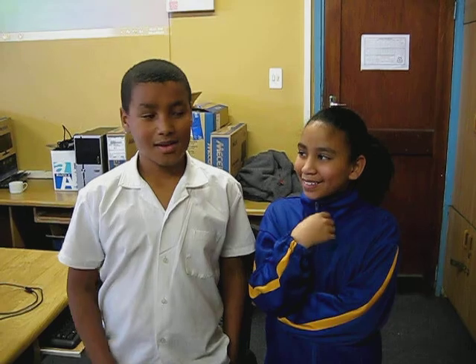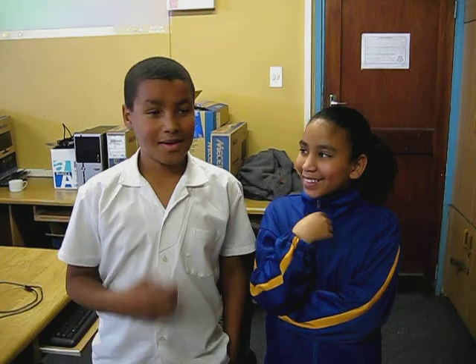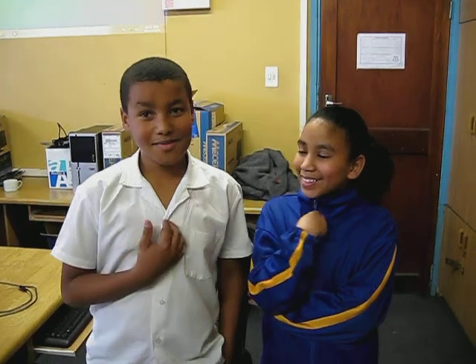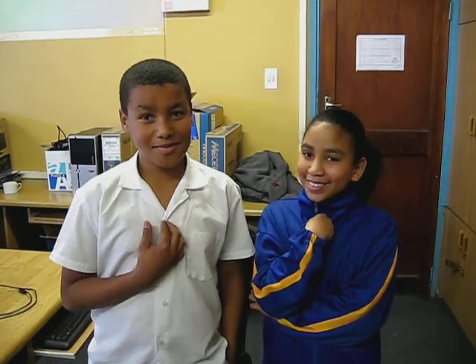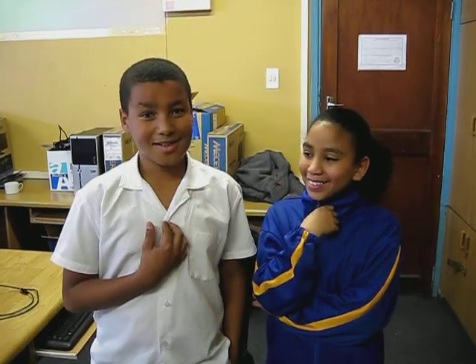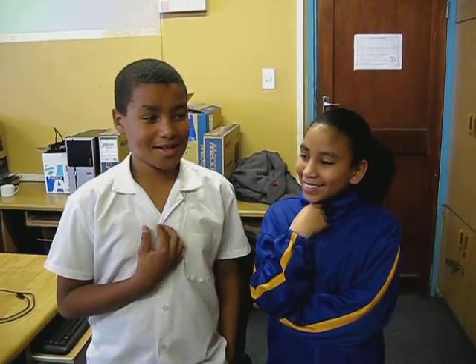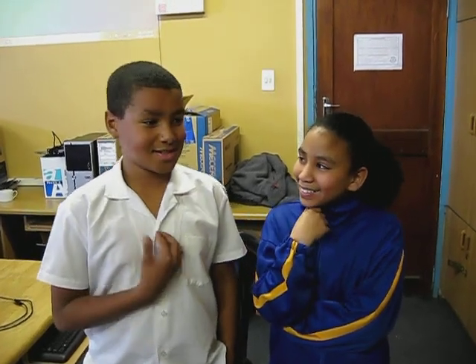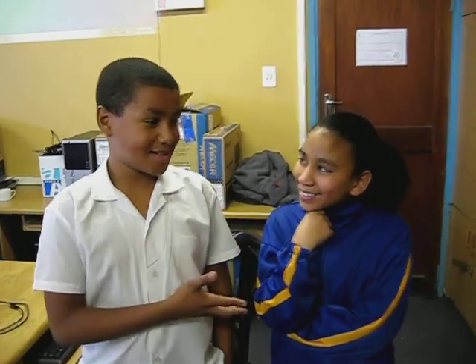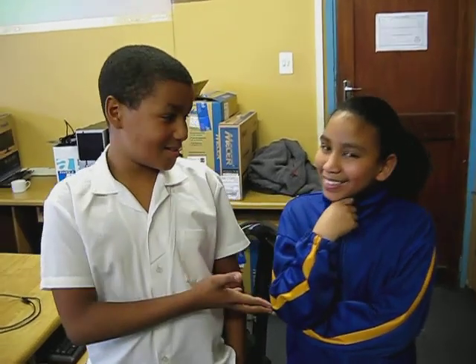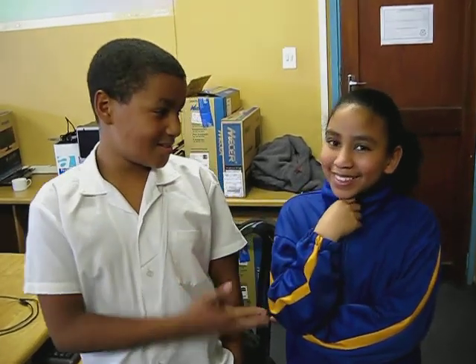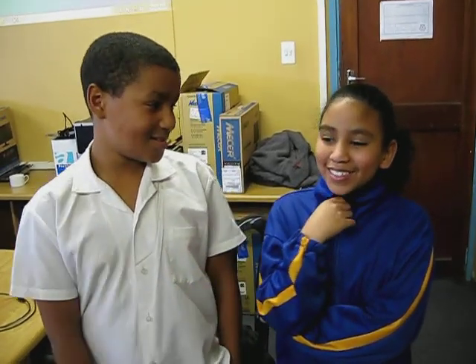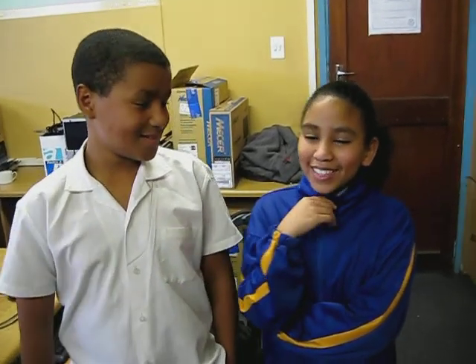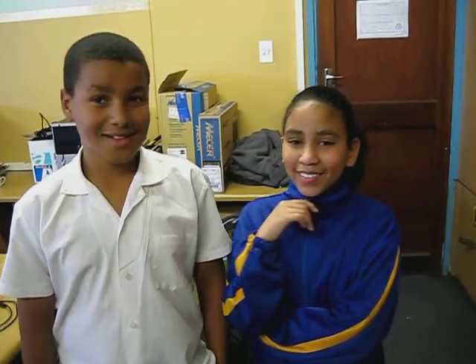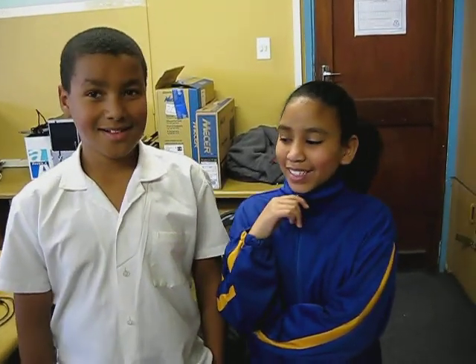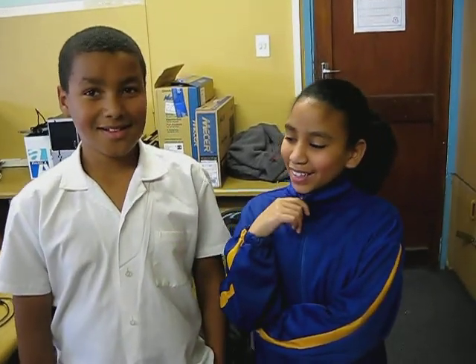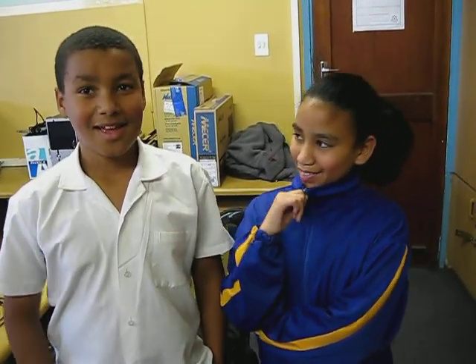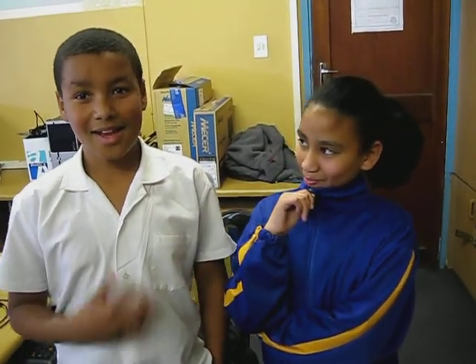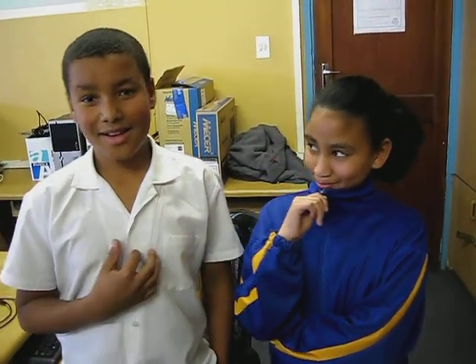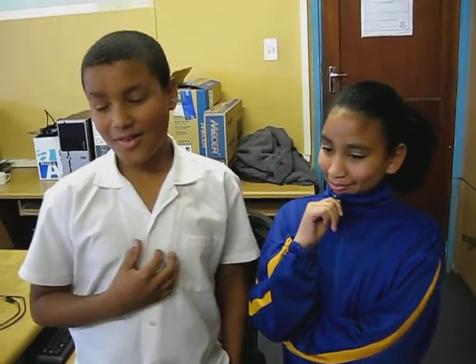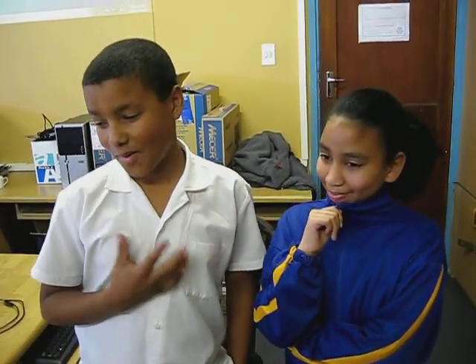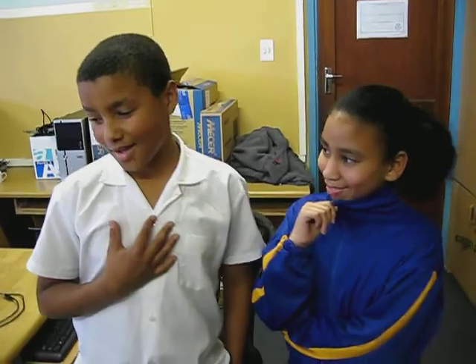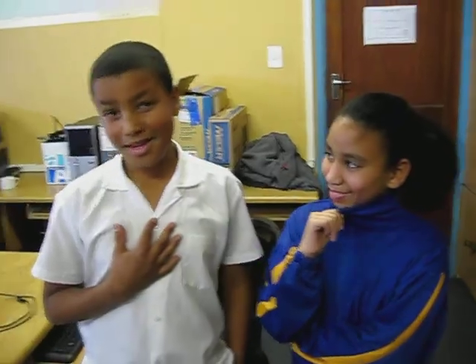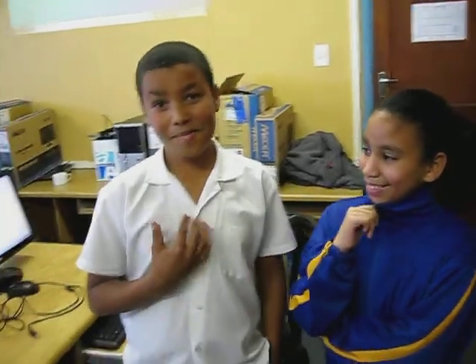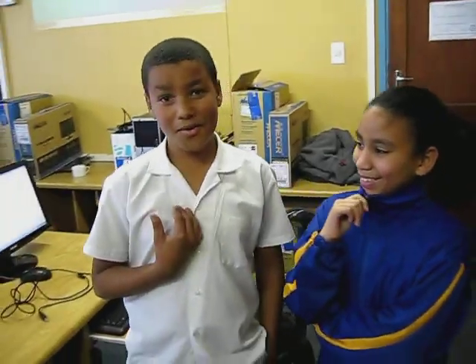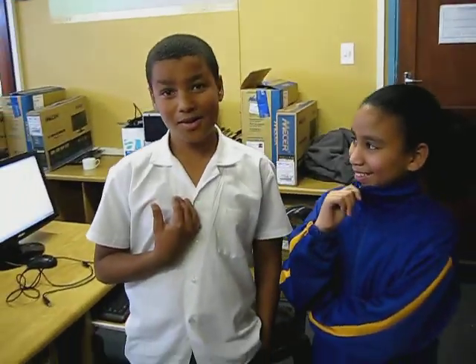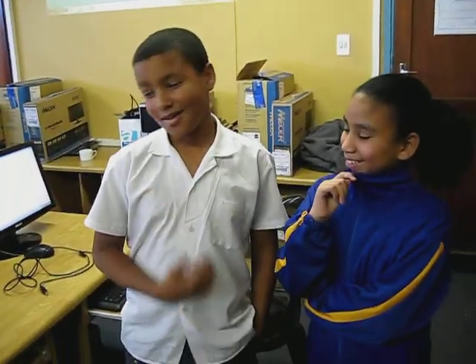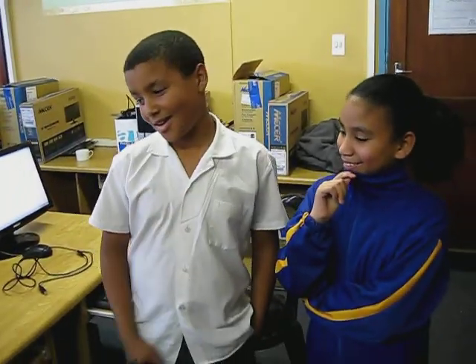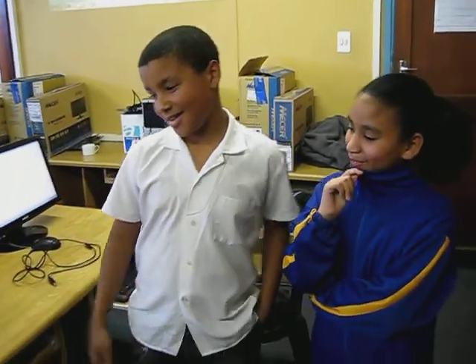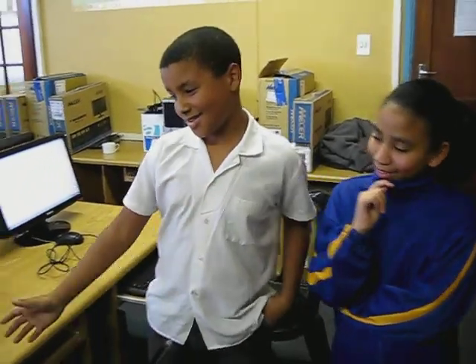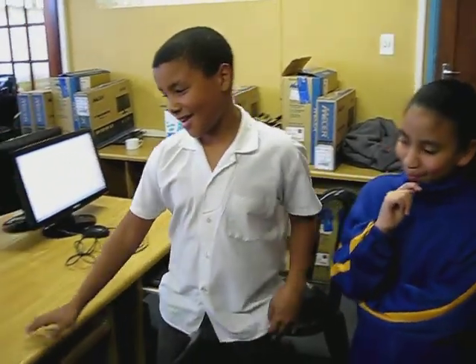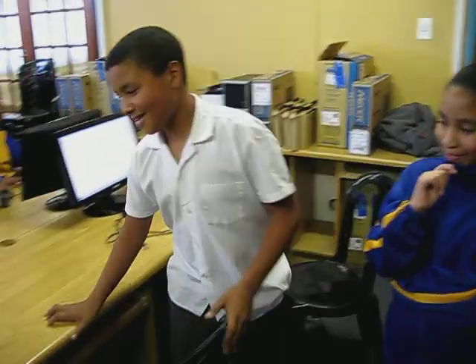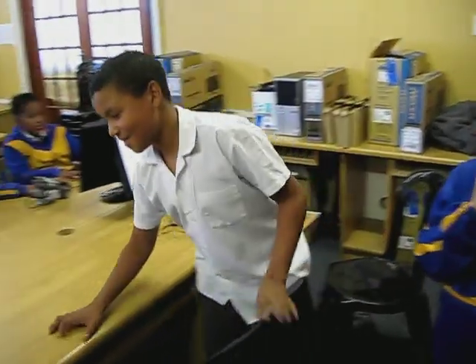My name is Wondra, and this is Team Blue, and this is our robot.